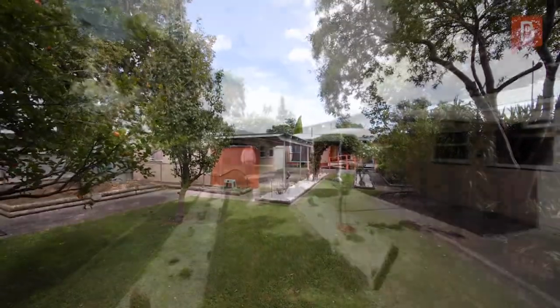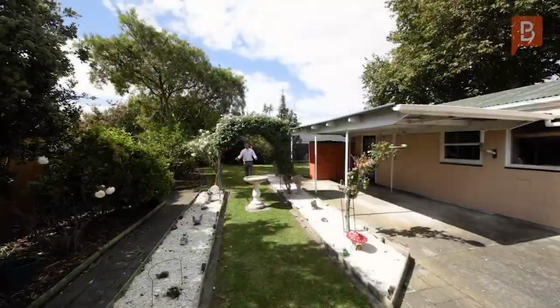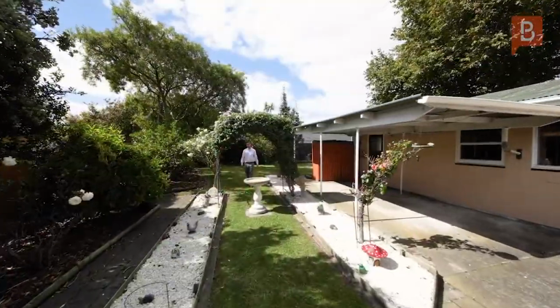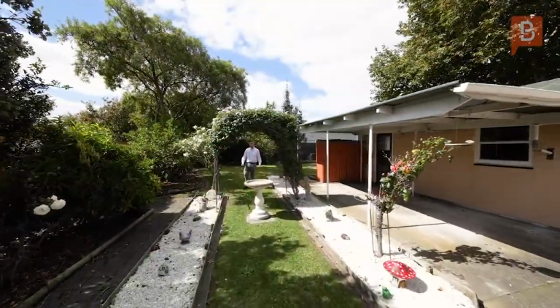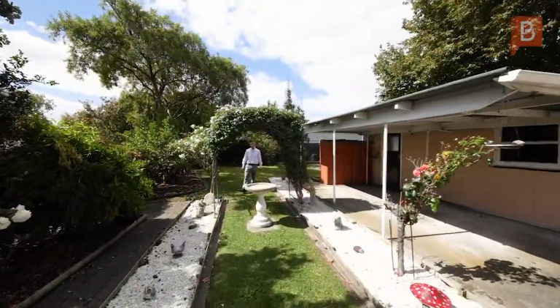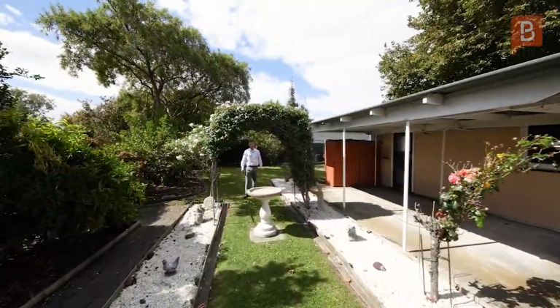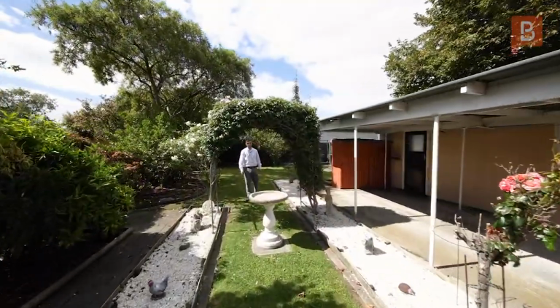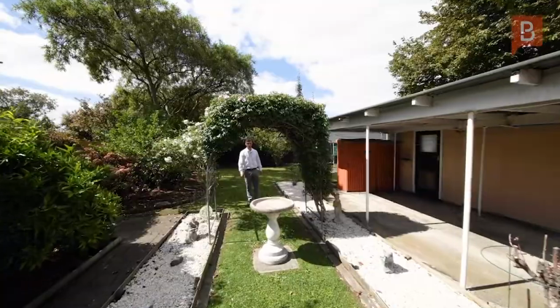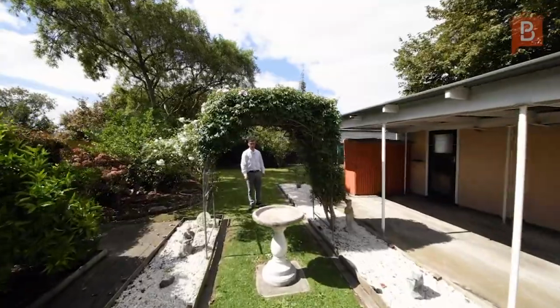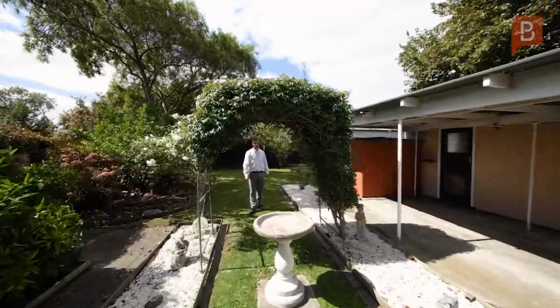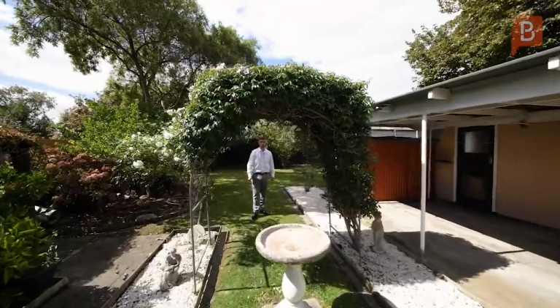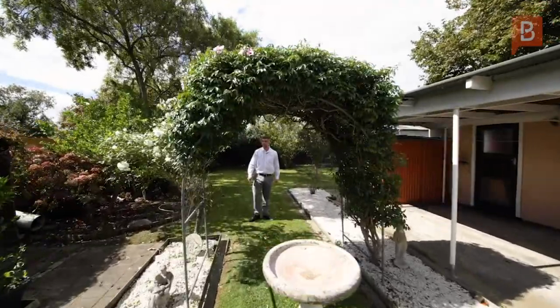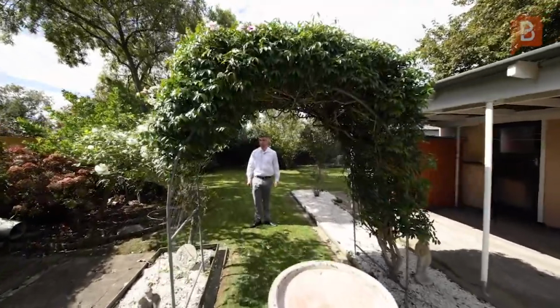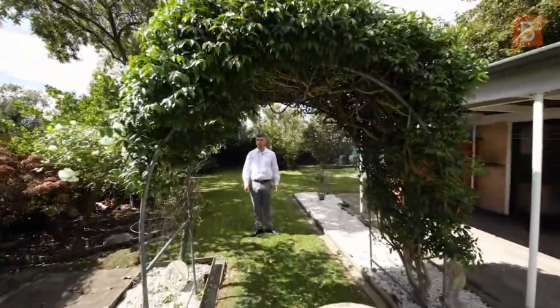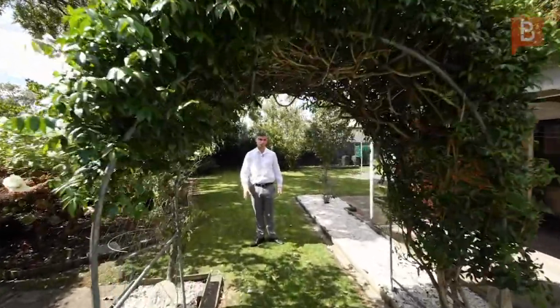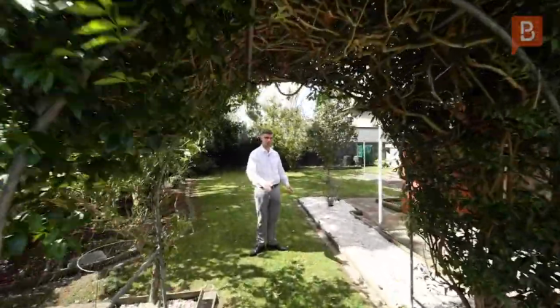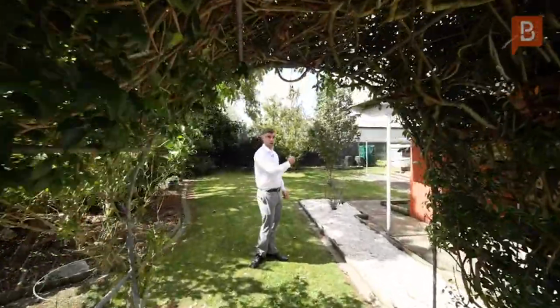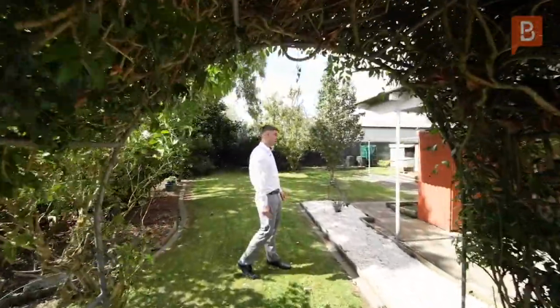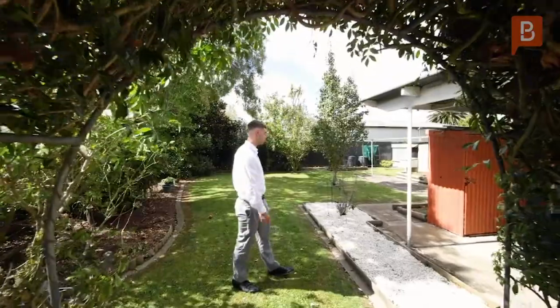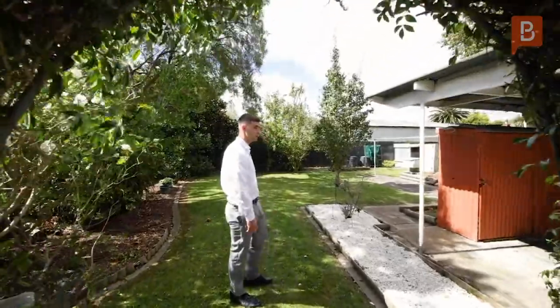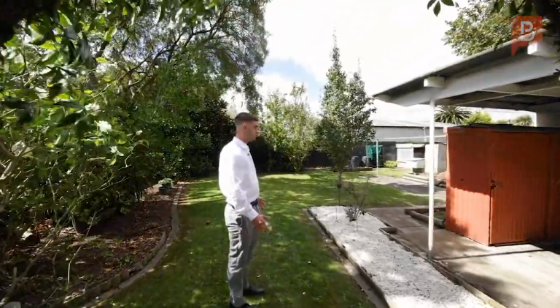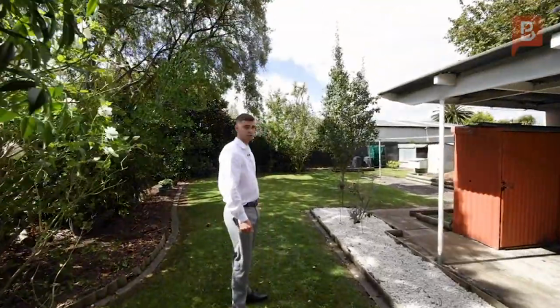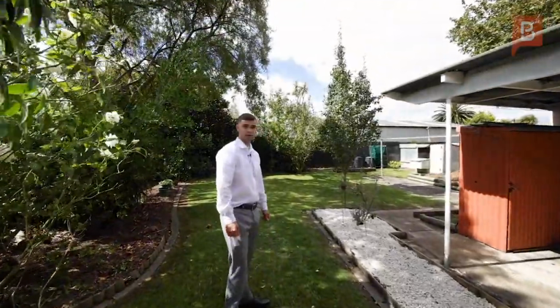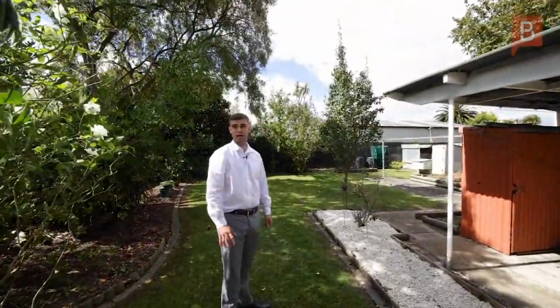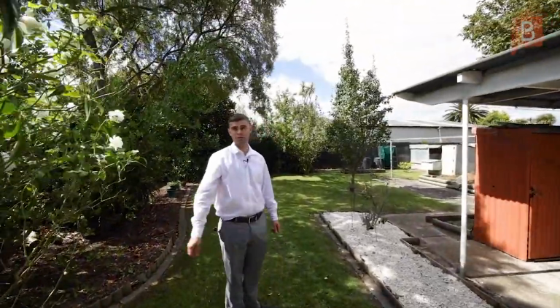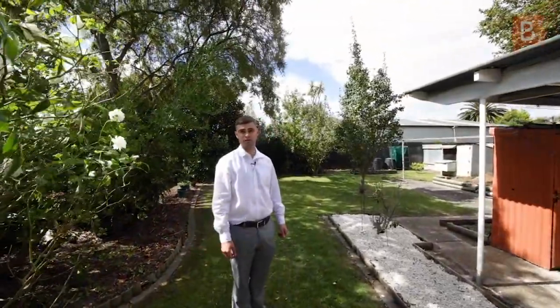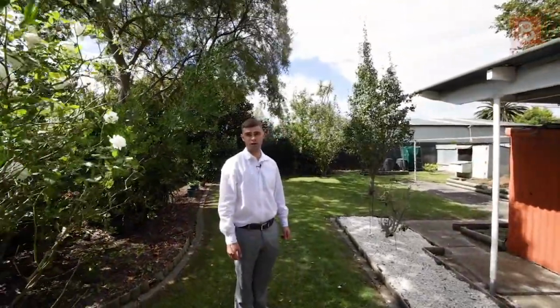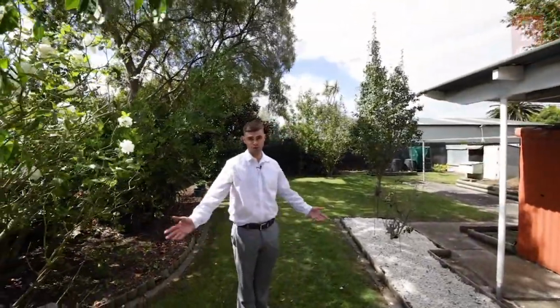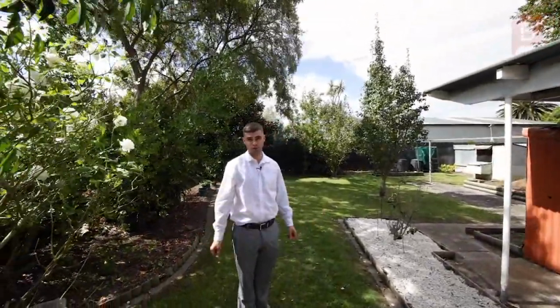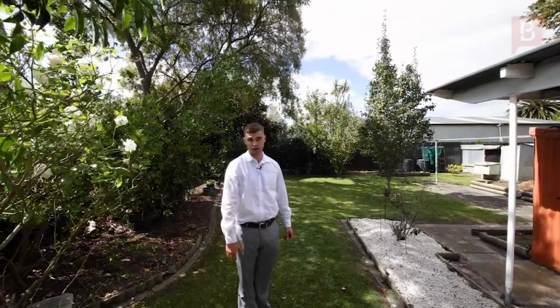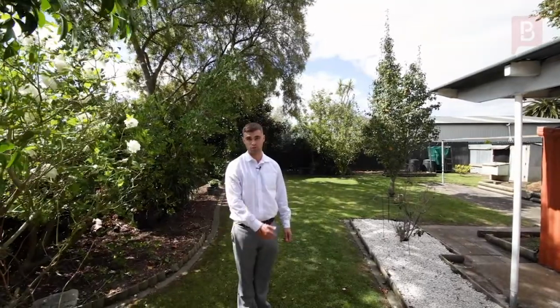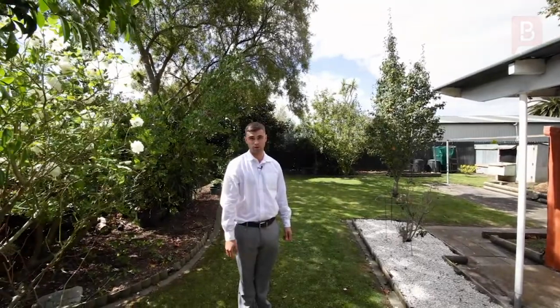So there you've seen it — 17 Botanical Road. This property is a great opportunity, you'll have to get in quick. You've got 701 square meters of land with heaps of potential and heaps of space inside. I look forward to showing you through. Alex Ward from Property Brokers.